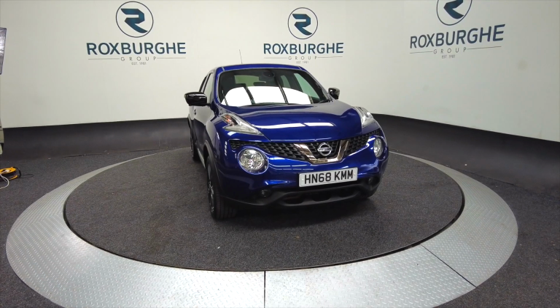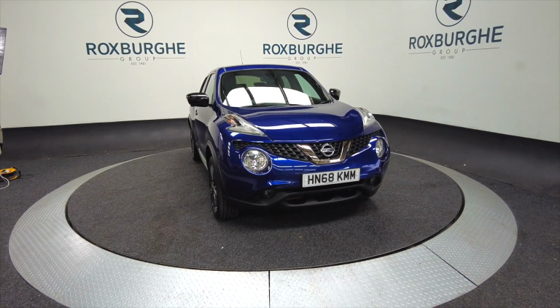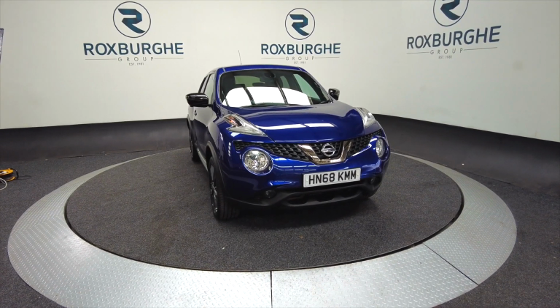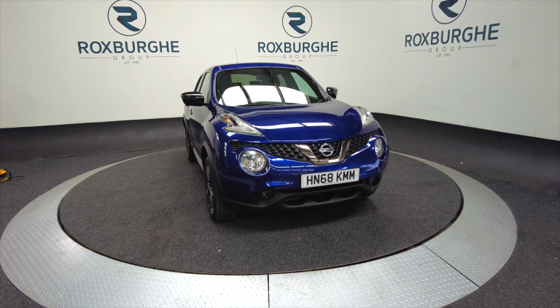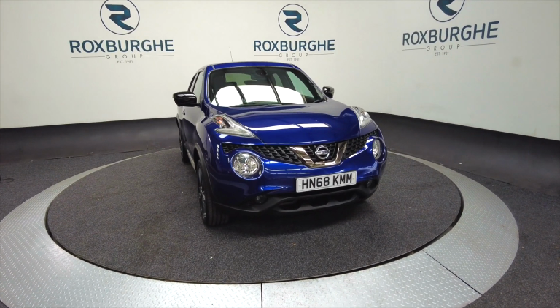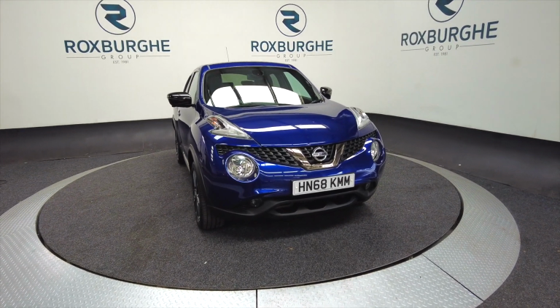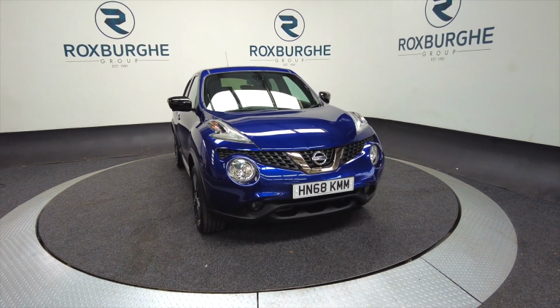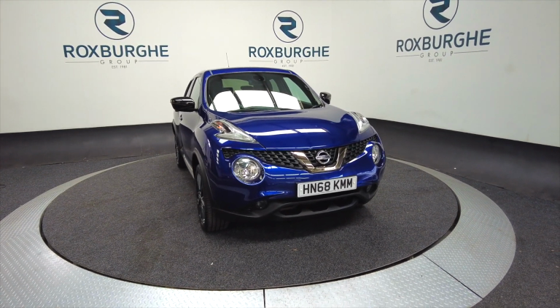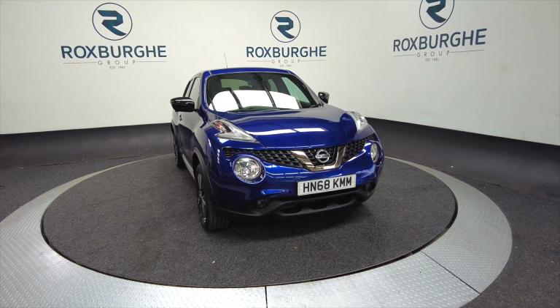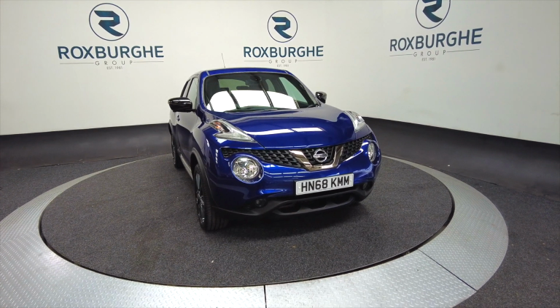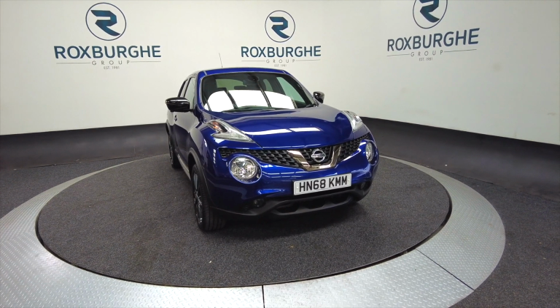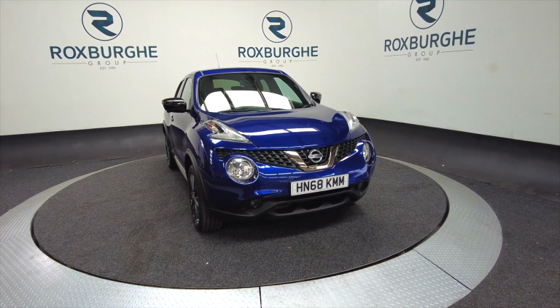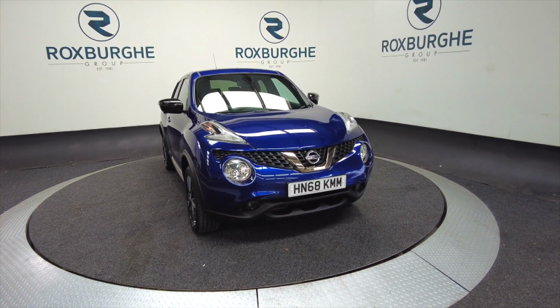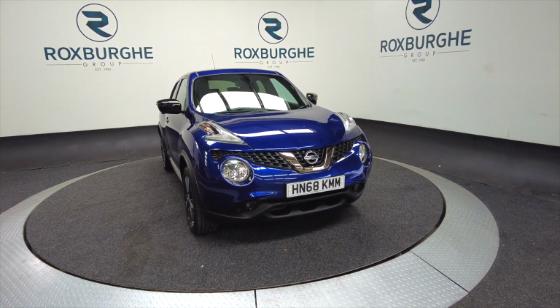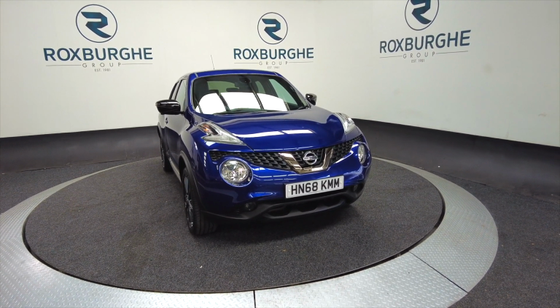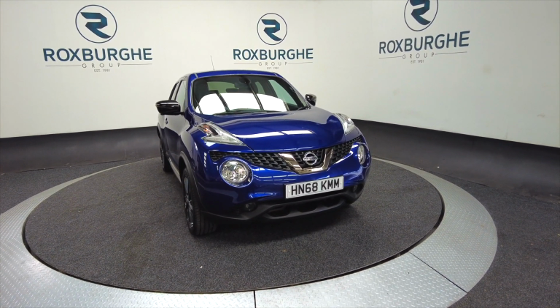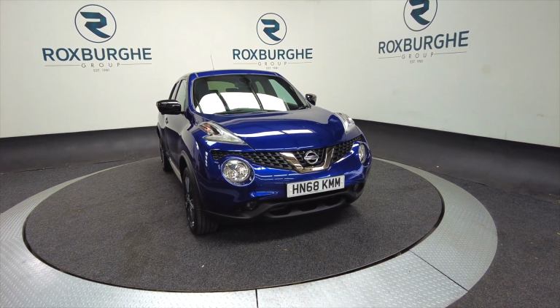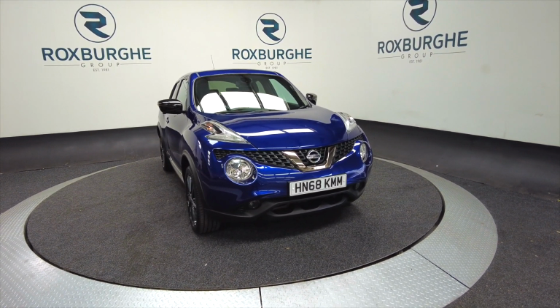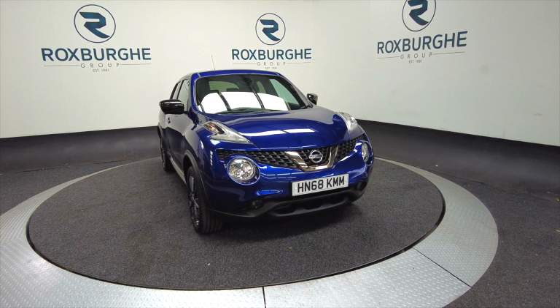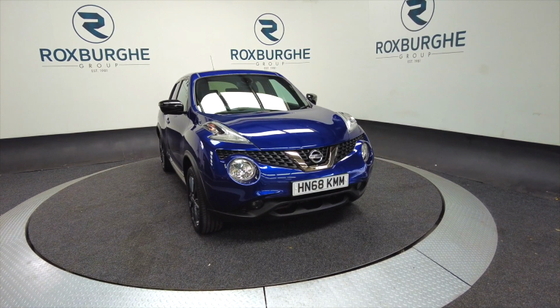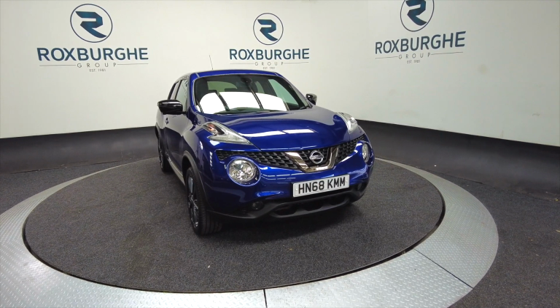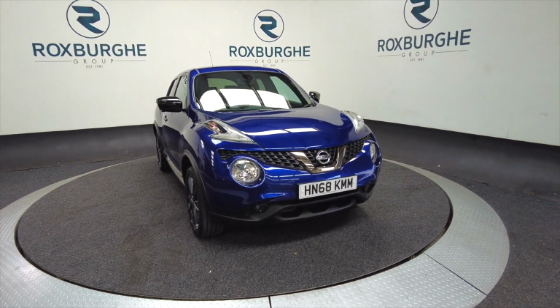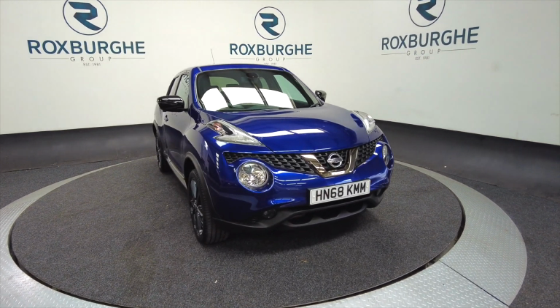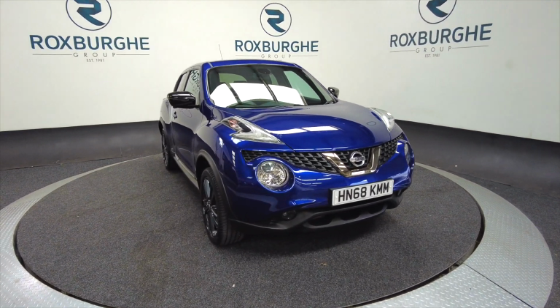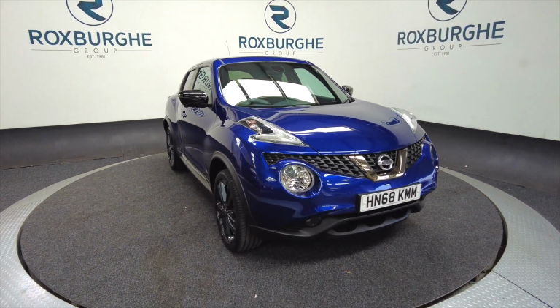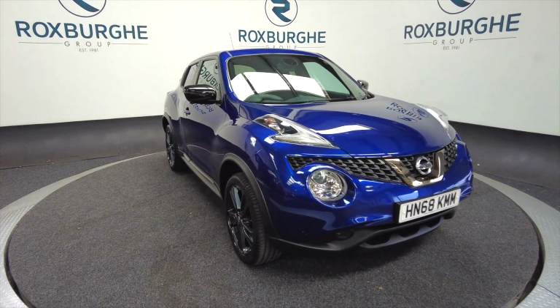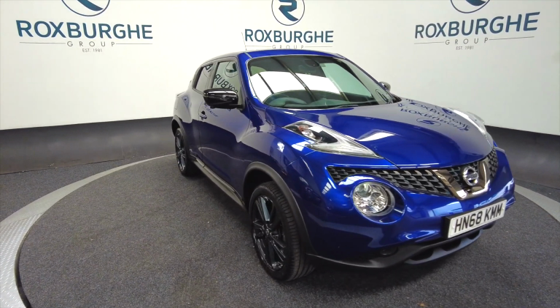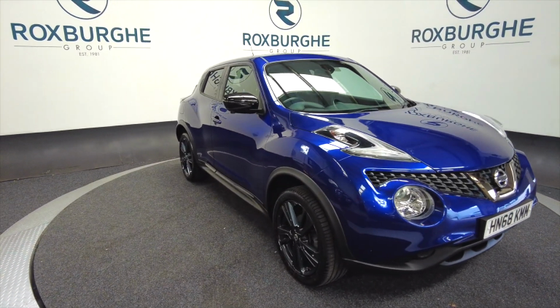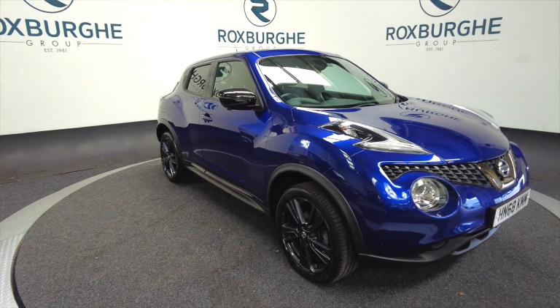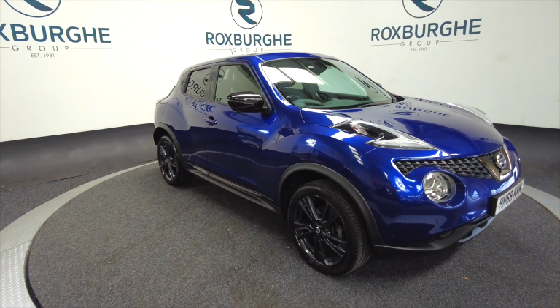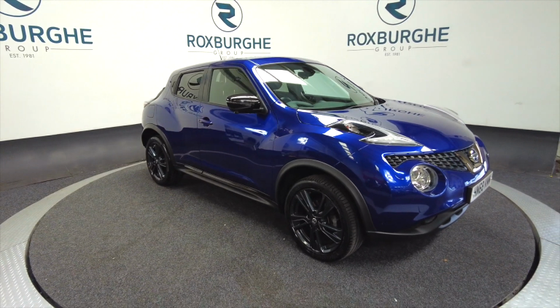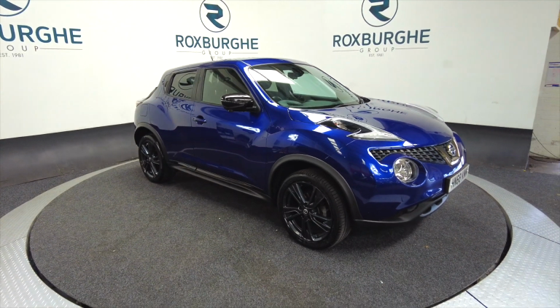Hello and welcome to the Roxburgh Group Vehicle Showcase. Today we're showcasing this Nissan Juke Tecna Xtronic in blue. It's on a 2018 plate, an automatic petrol. You can look at around about nearly 35 miles per gallon for this car.